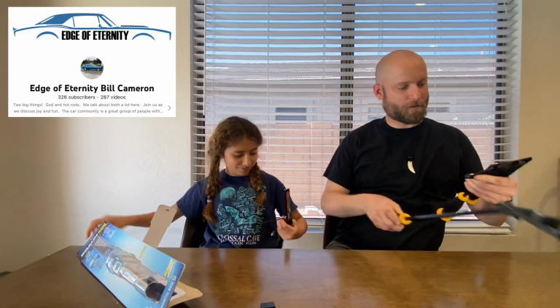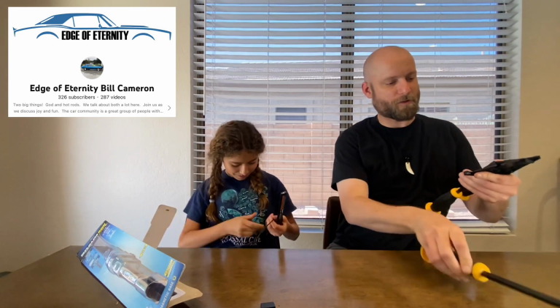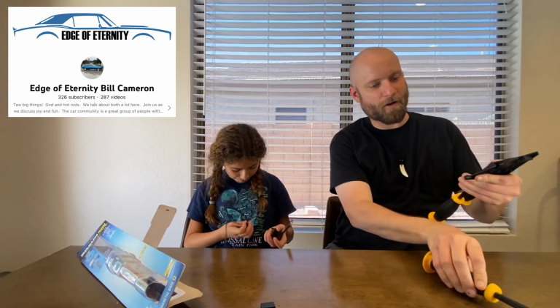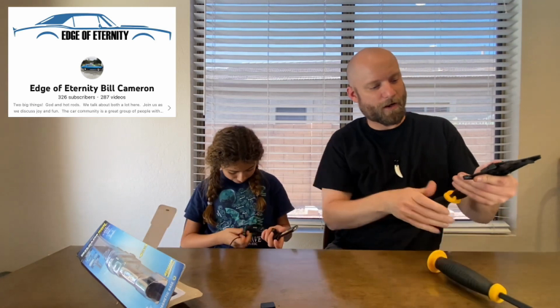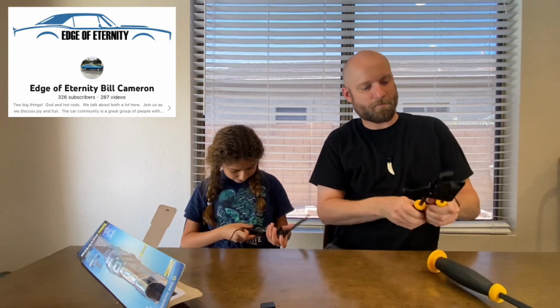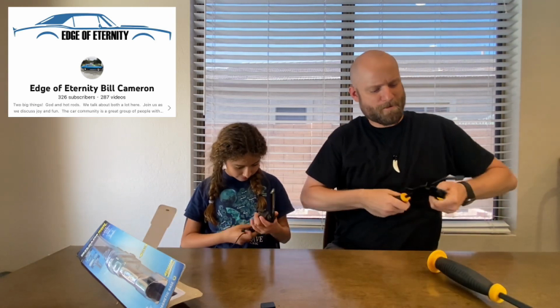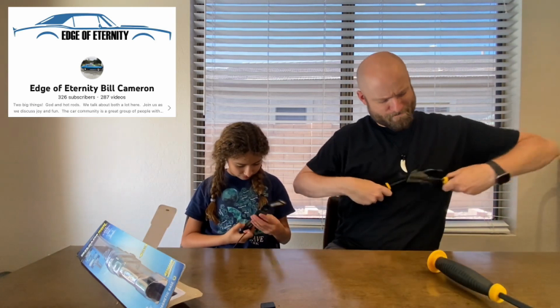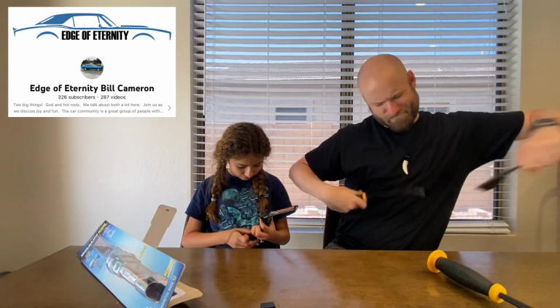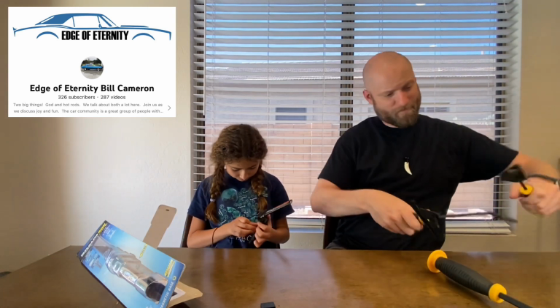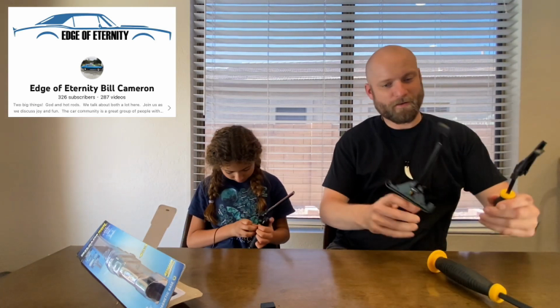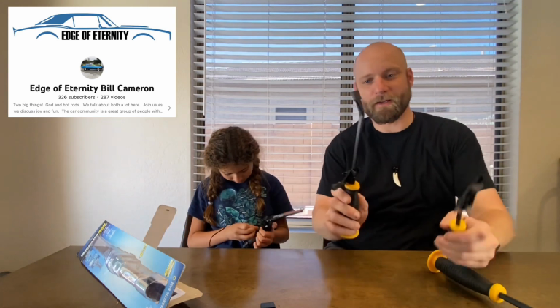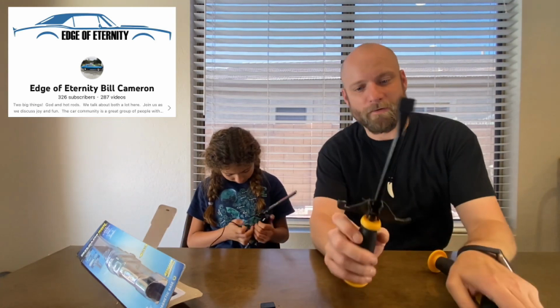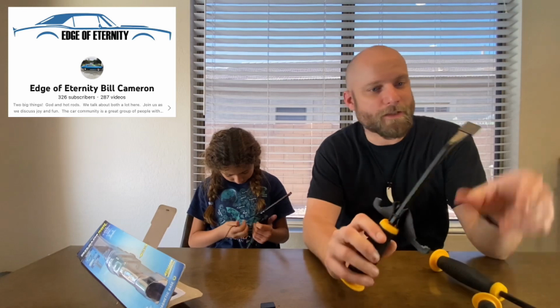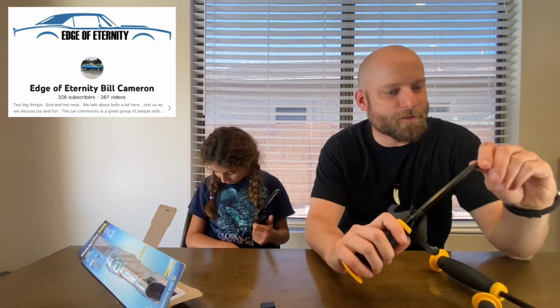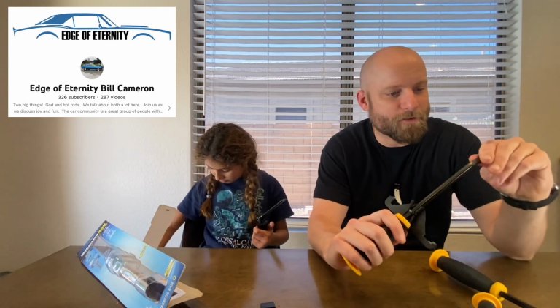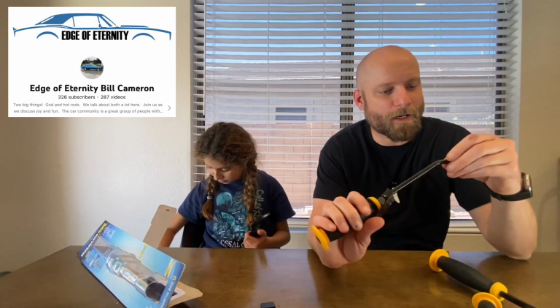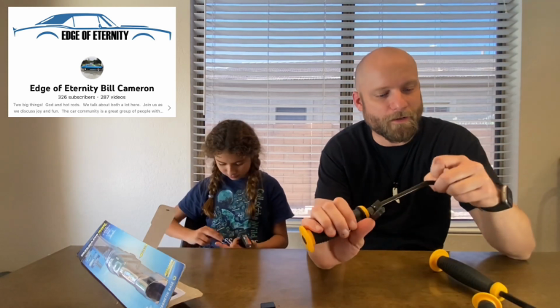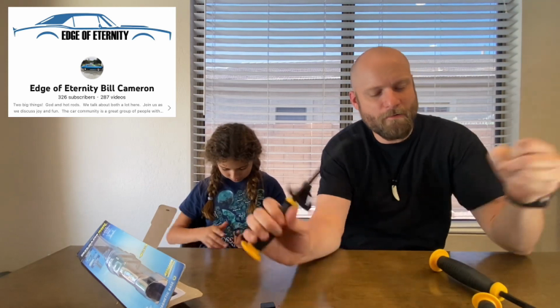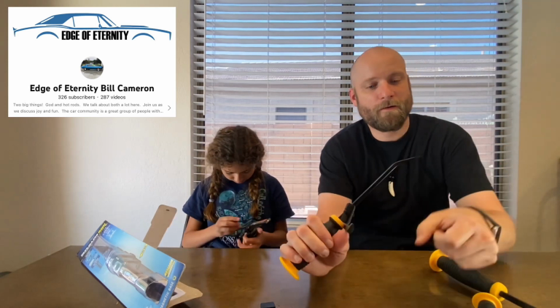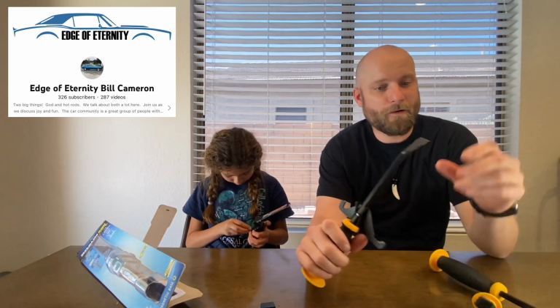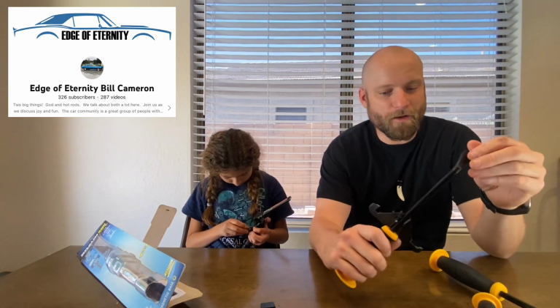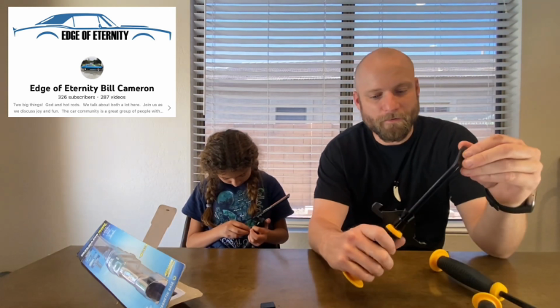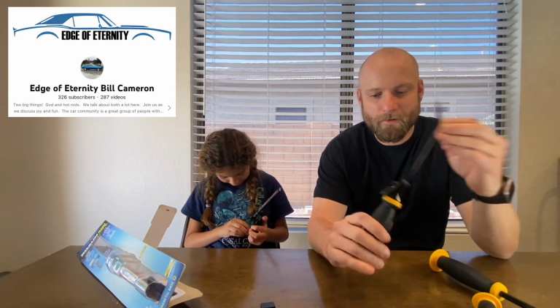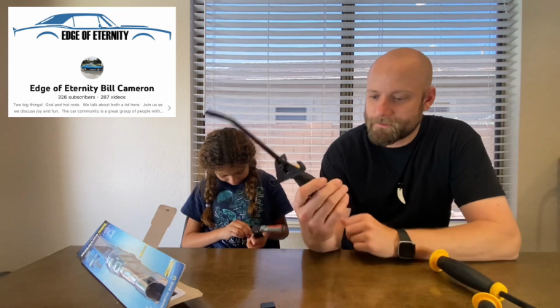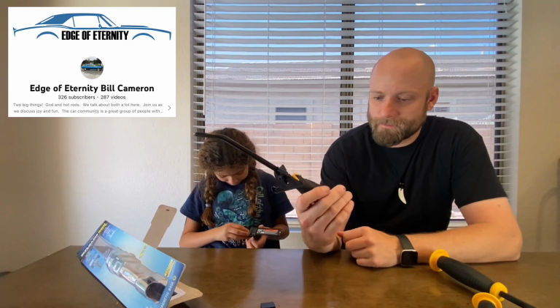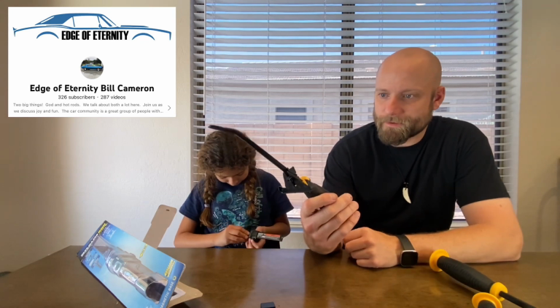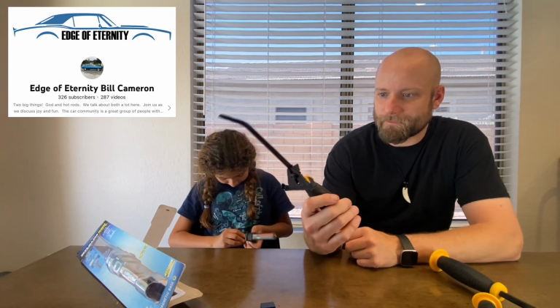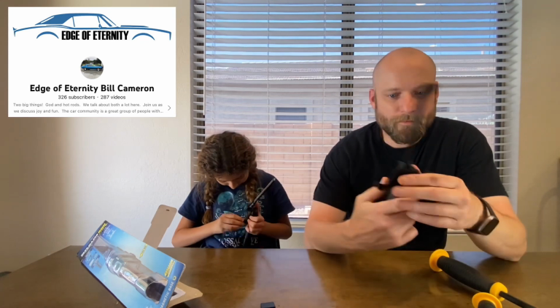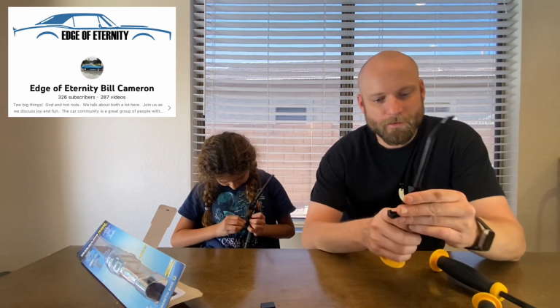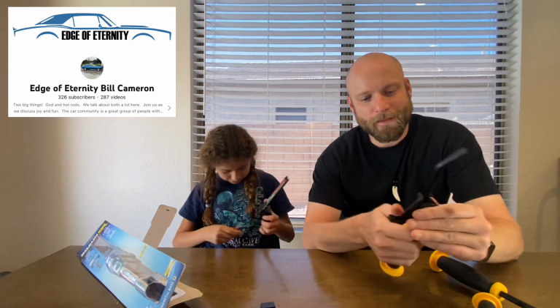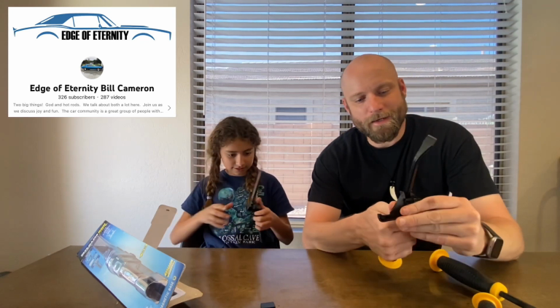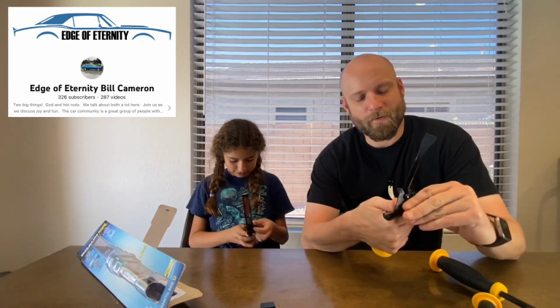And of course we've got these bad boys — we're gonna use the pry bar to pry it out. There we go! I'm excited to use these, these are gonna come in handy. Handy time, that's right!